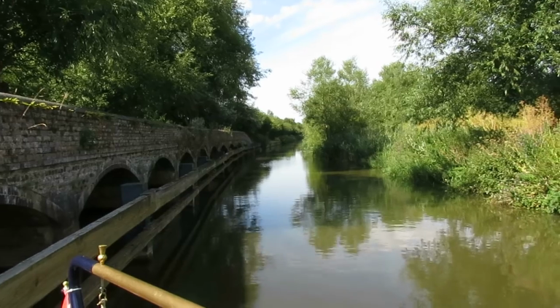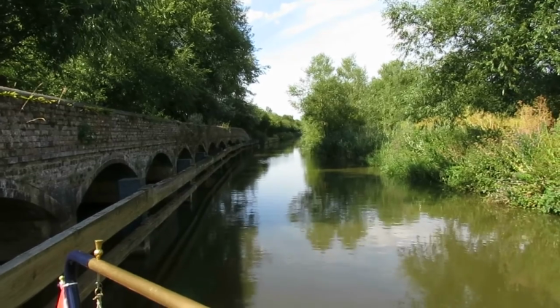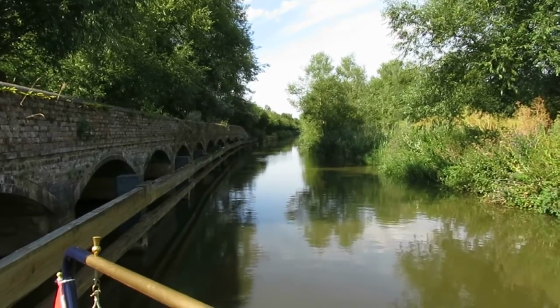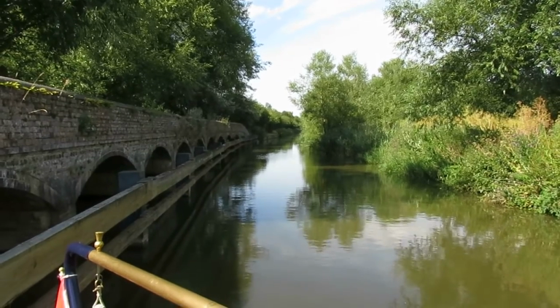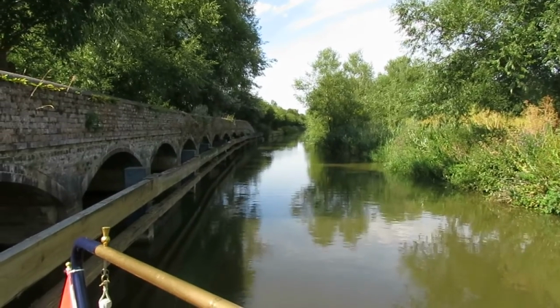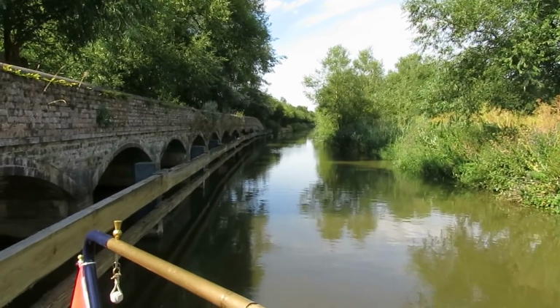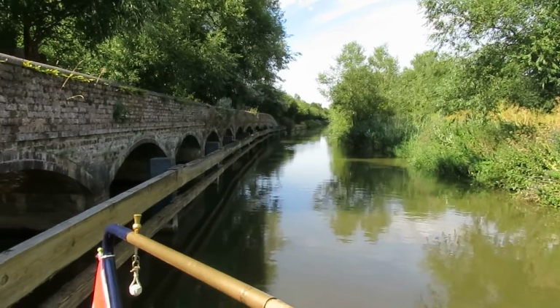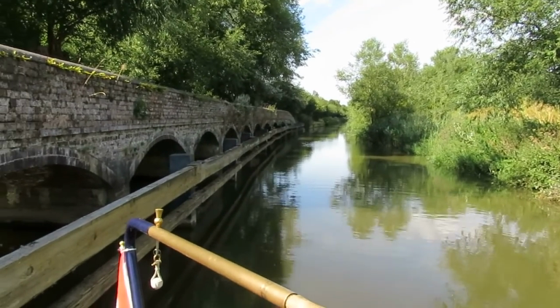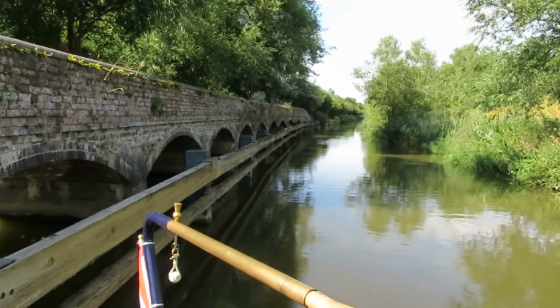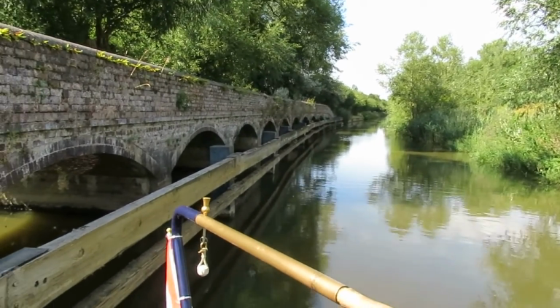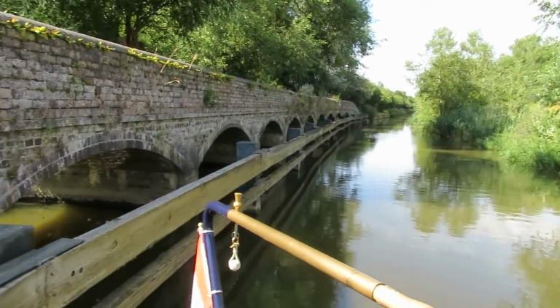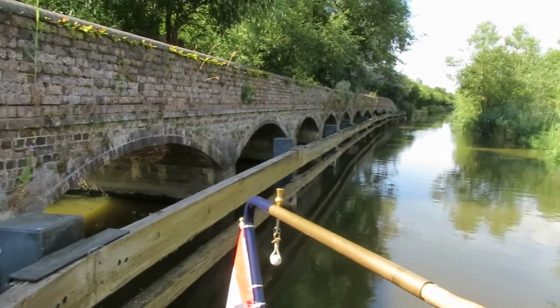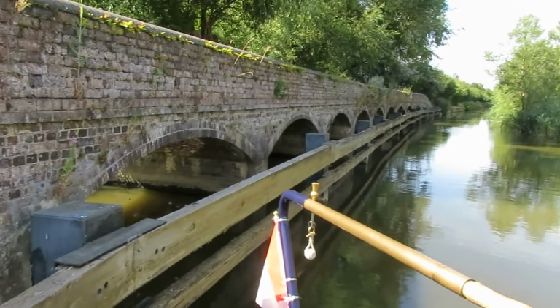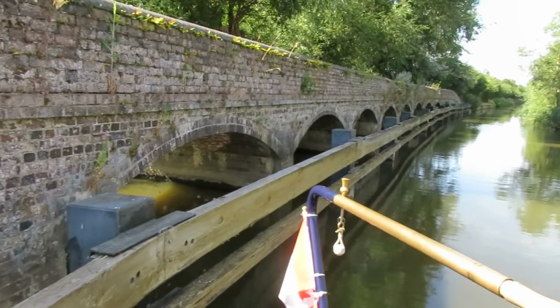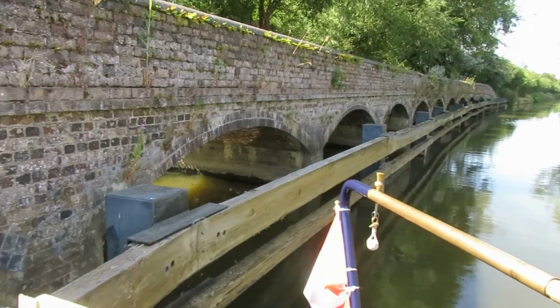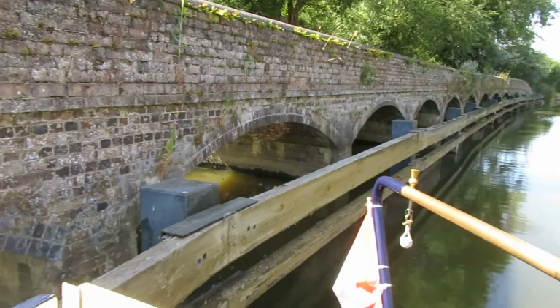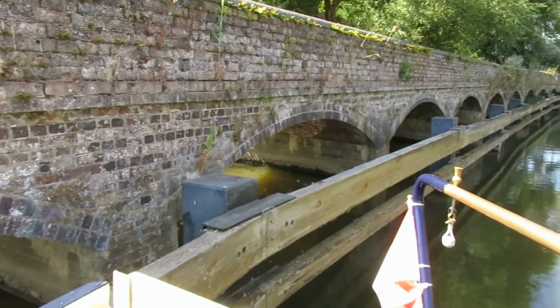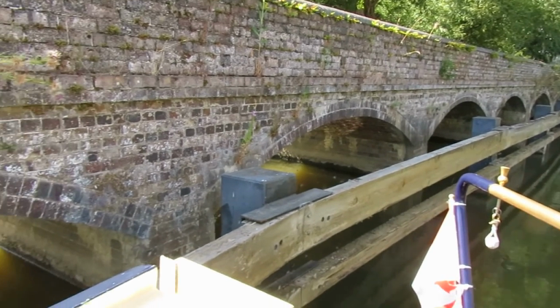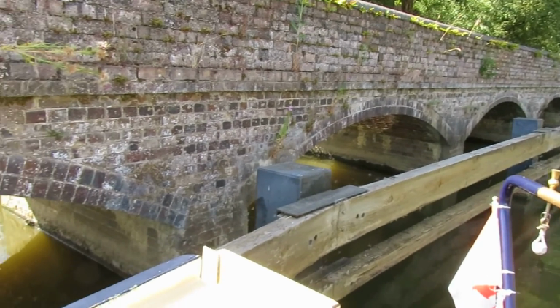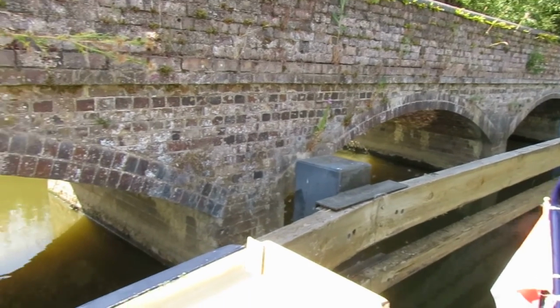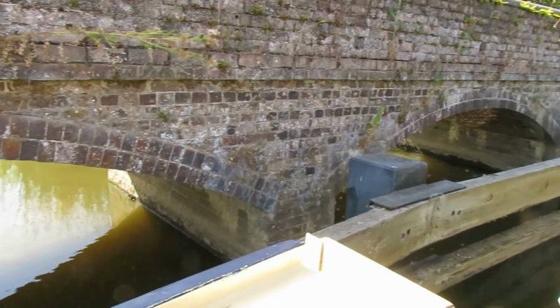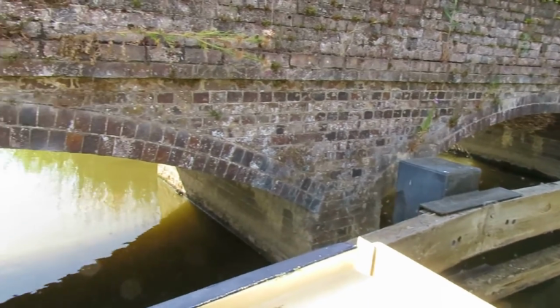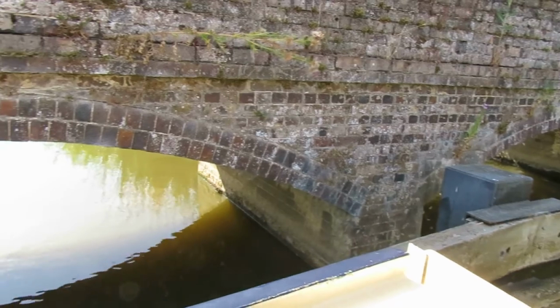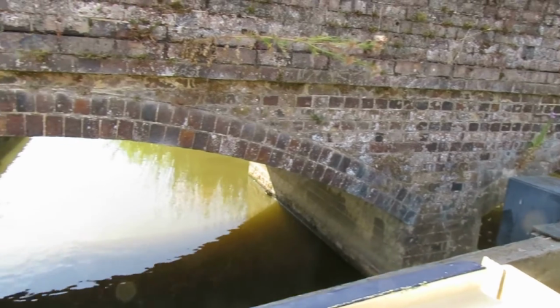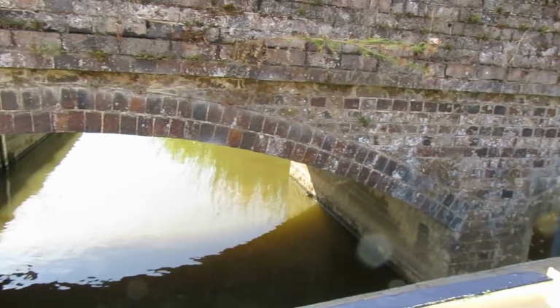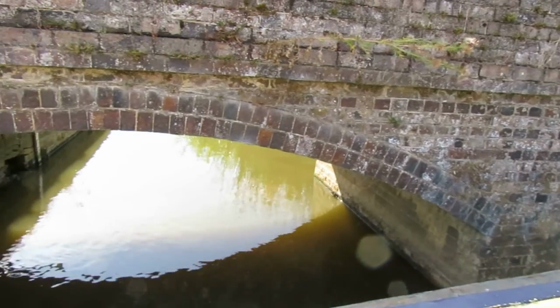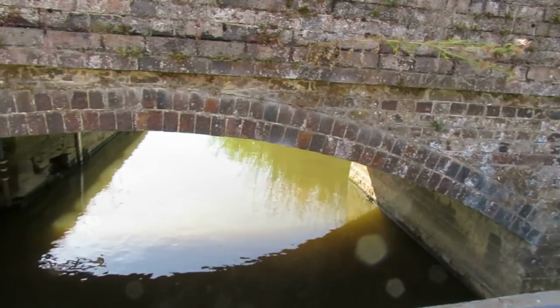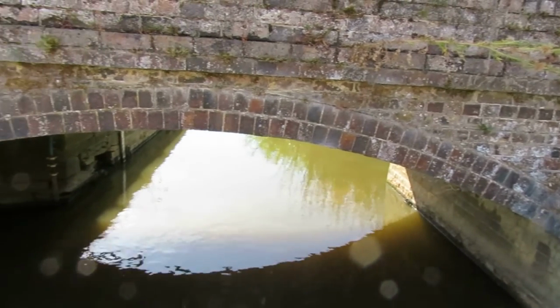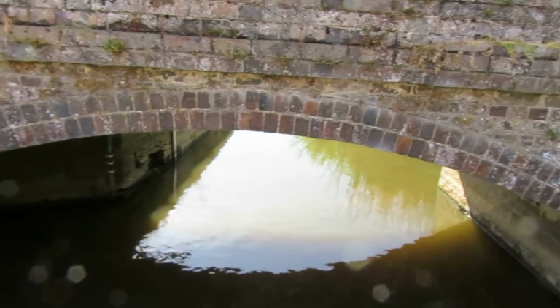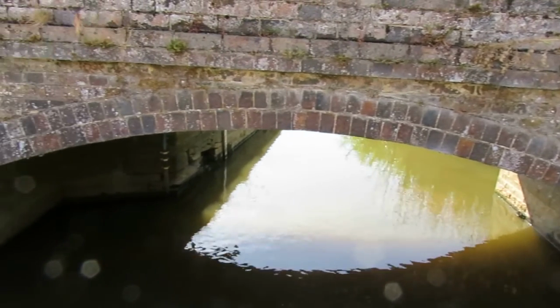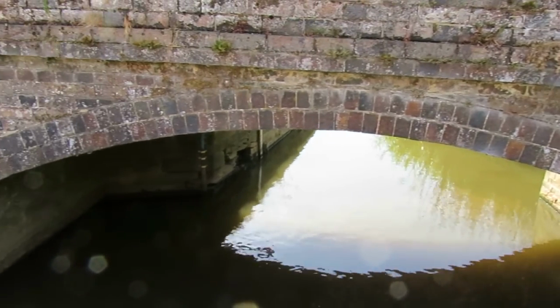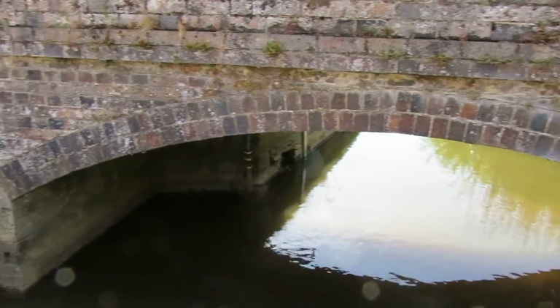This is the Oxford Canal, and this is the River Cherwell that goes under this bridge. We actually only joined it for about 50 meters of that.